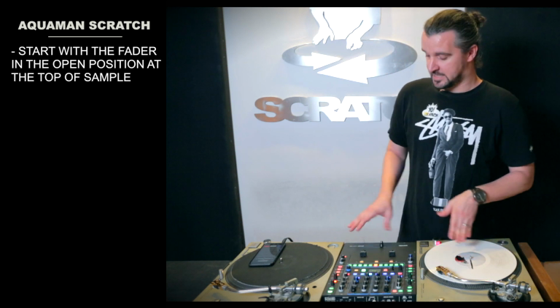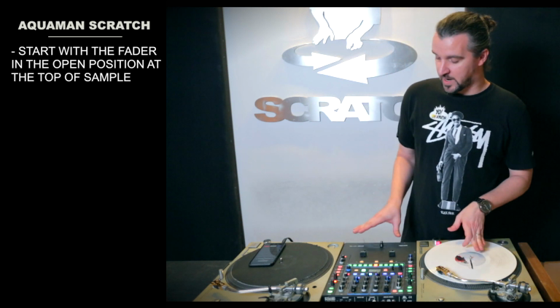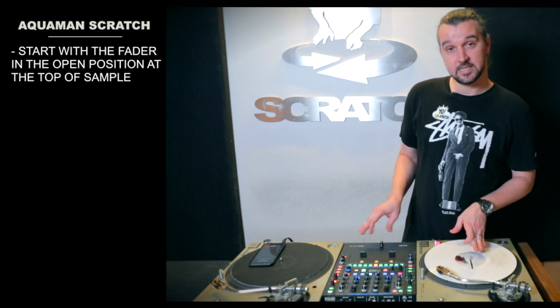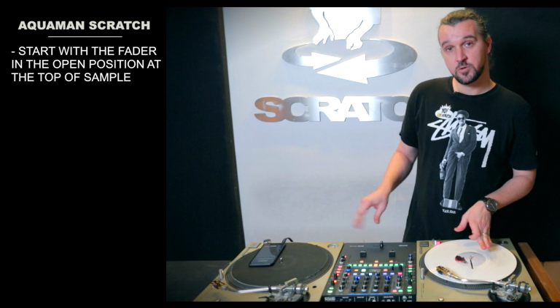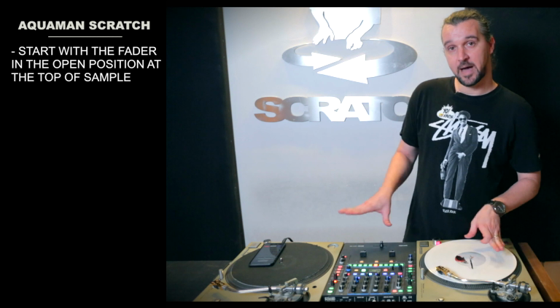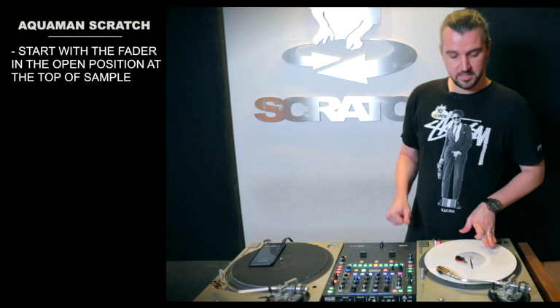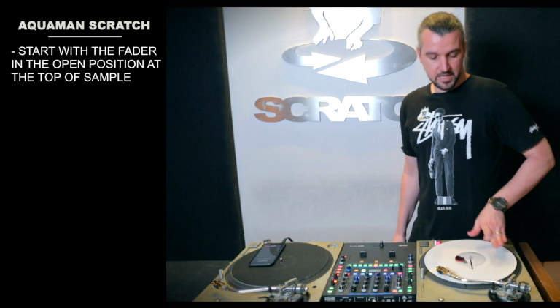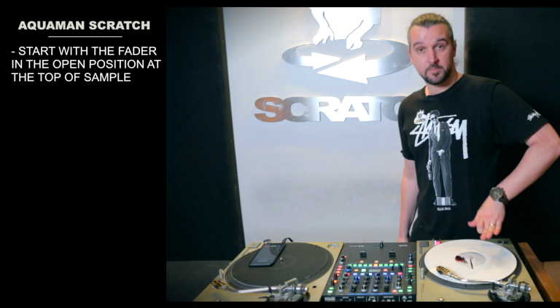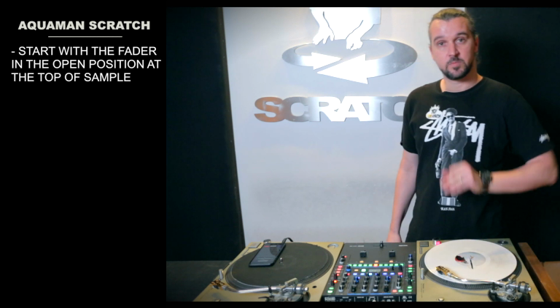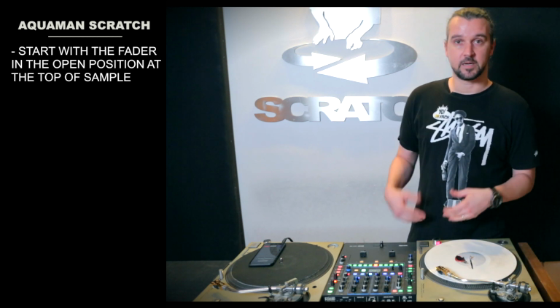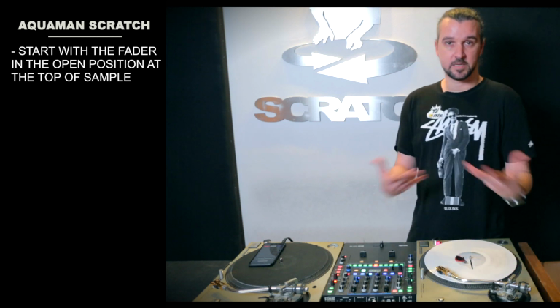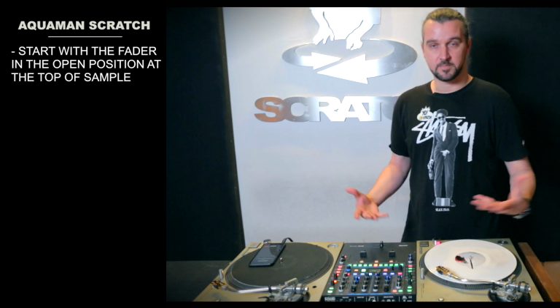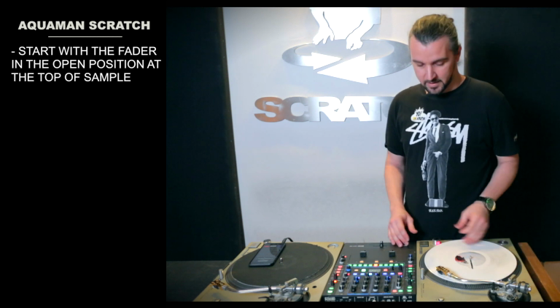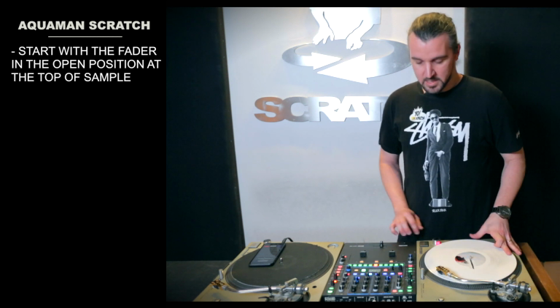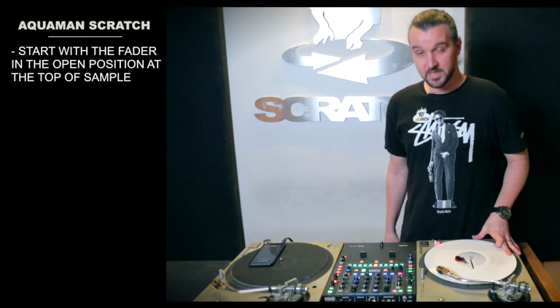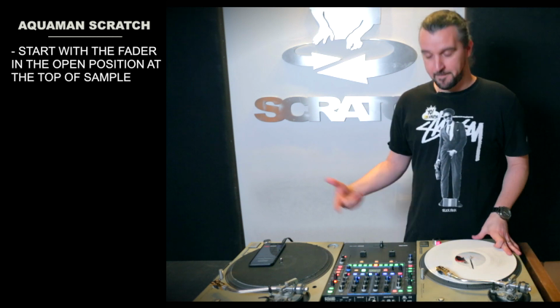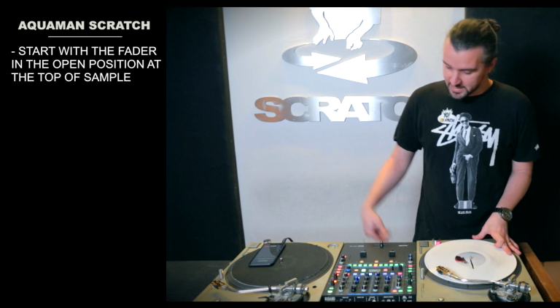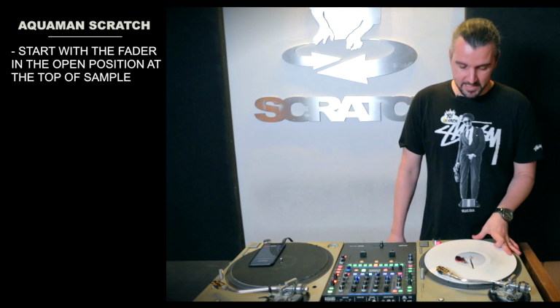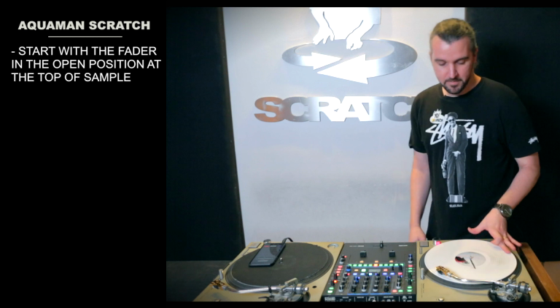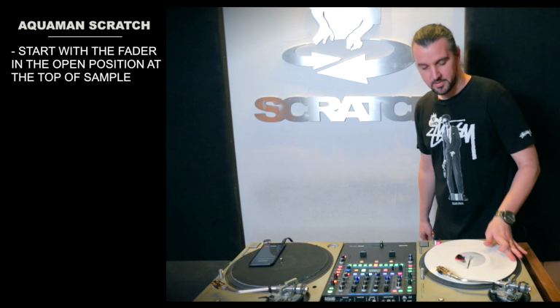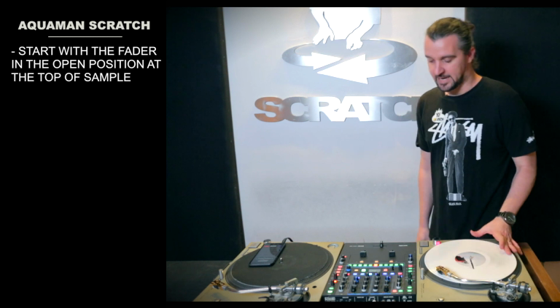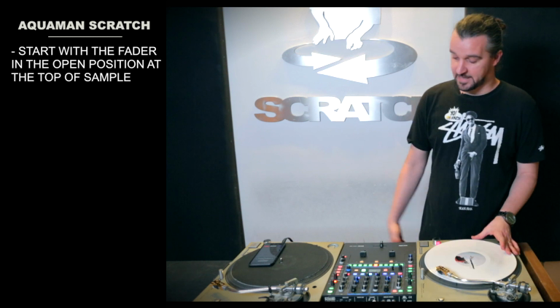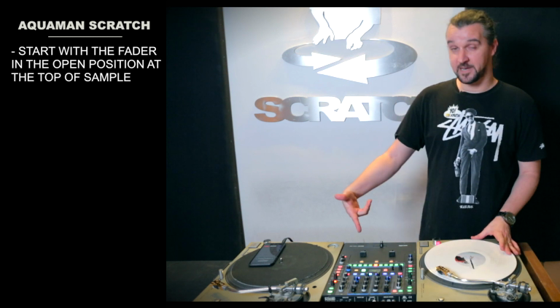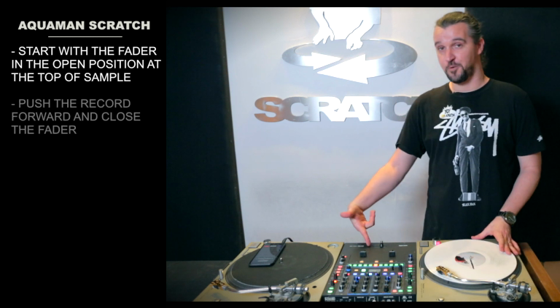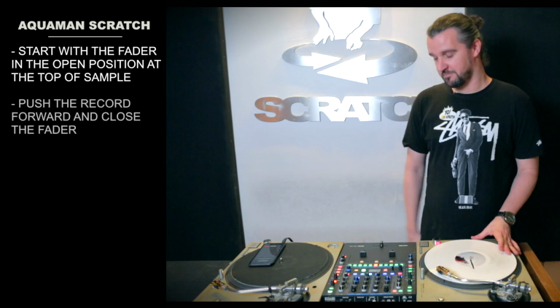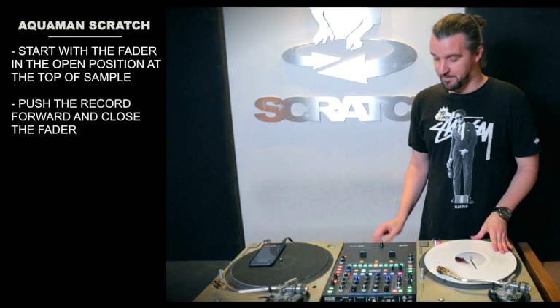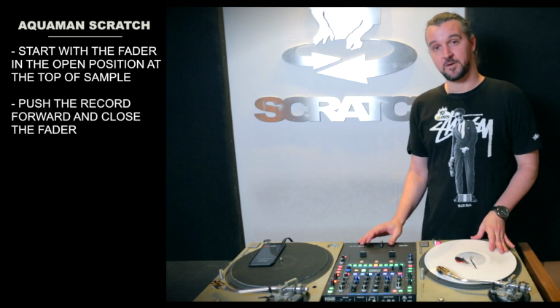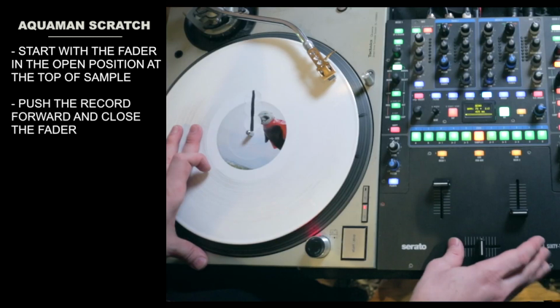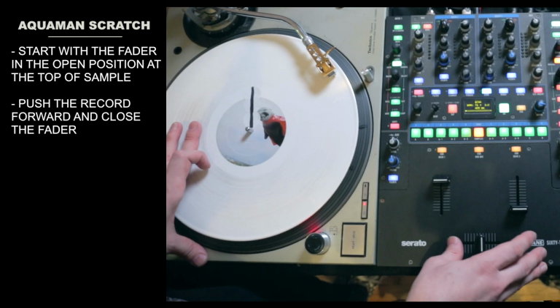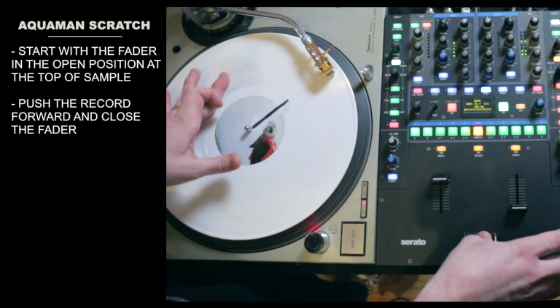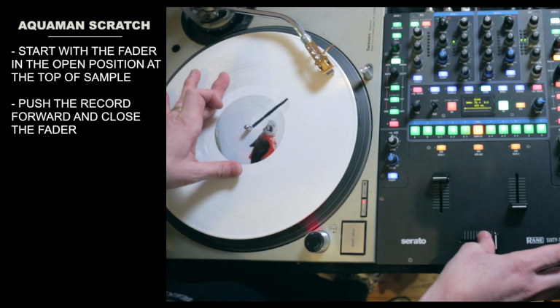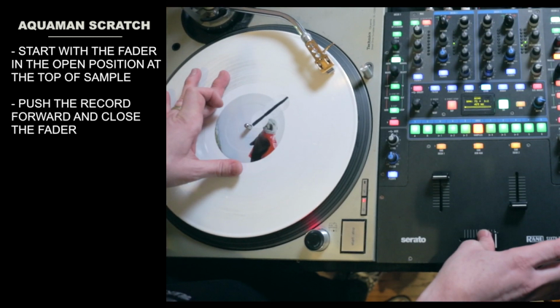It still requires that same two-click bounce and scribble motion with the record to make this all come together. So from the top, step by step — at the top of my sample, the fader is open. I'm going to go forward and close the fader. That's step one.